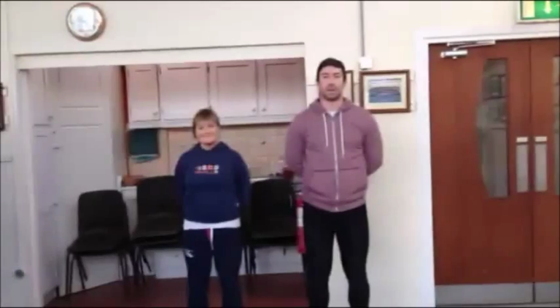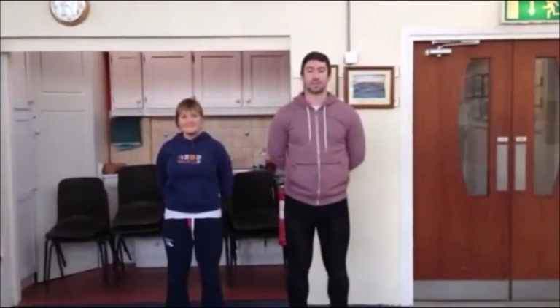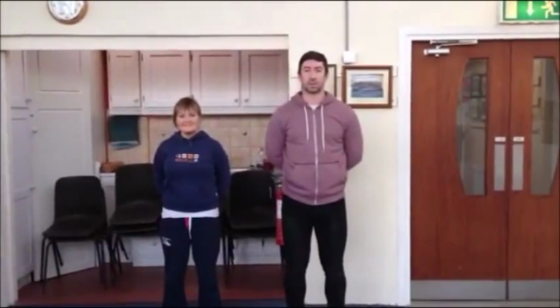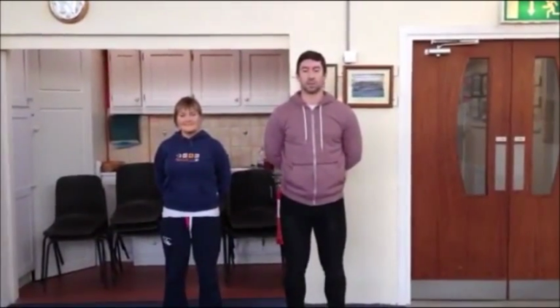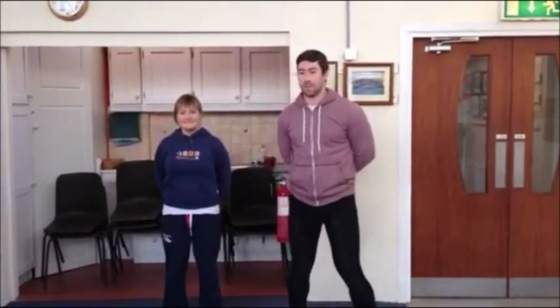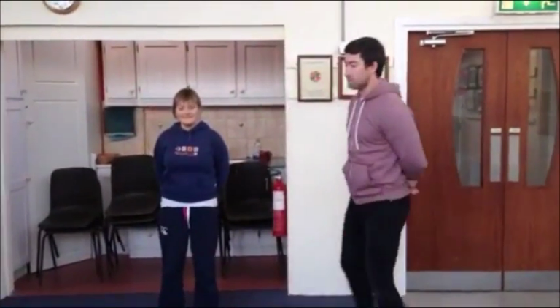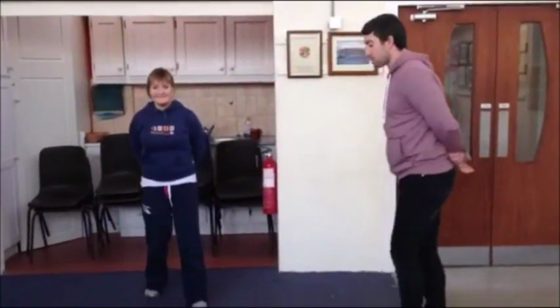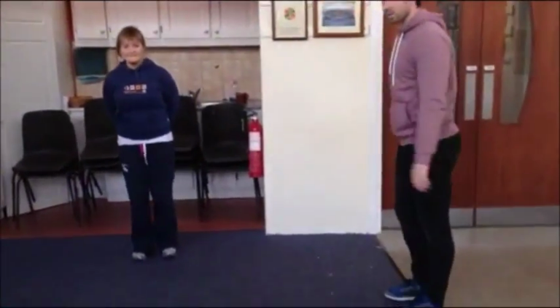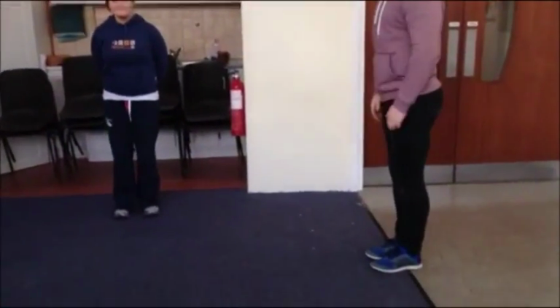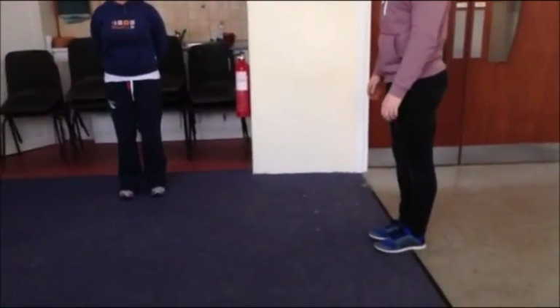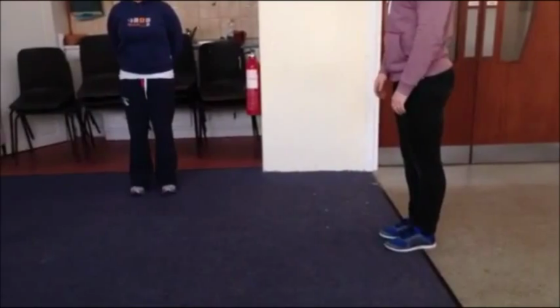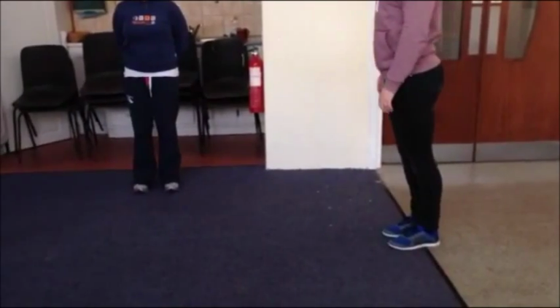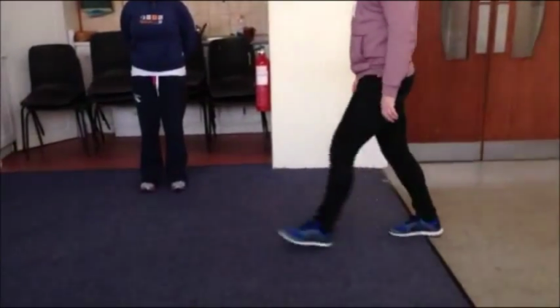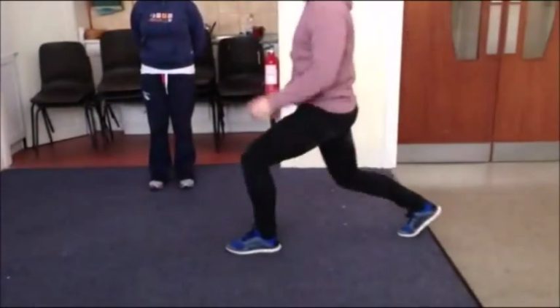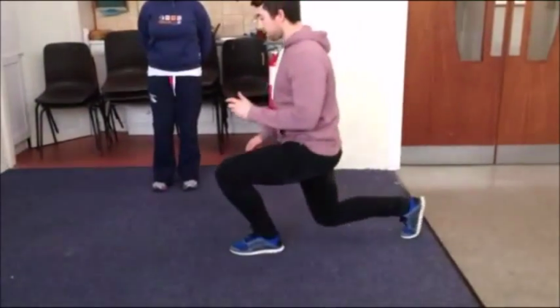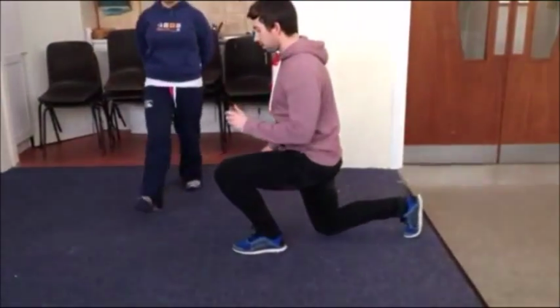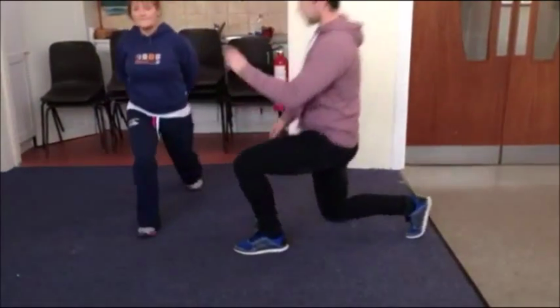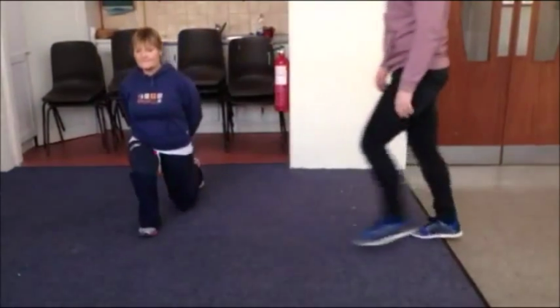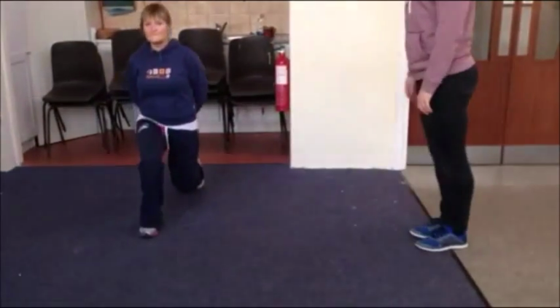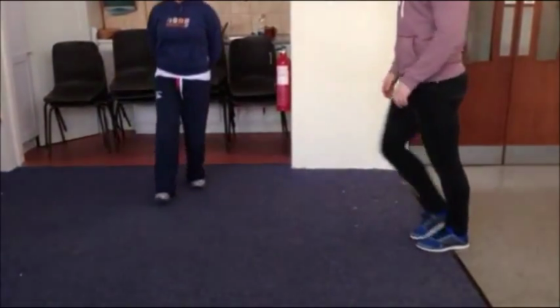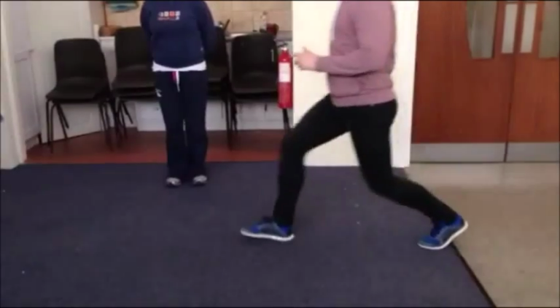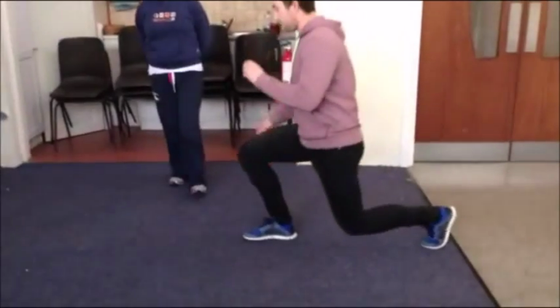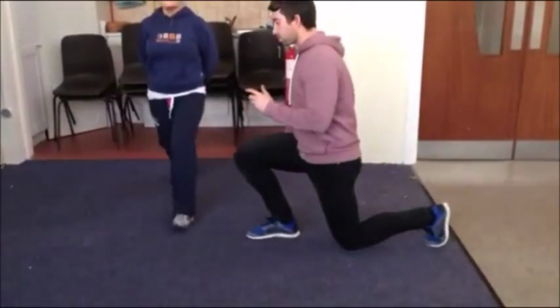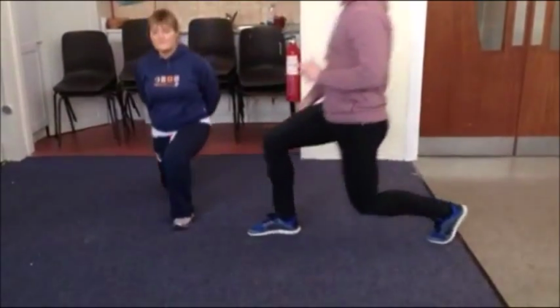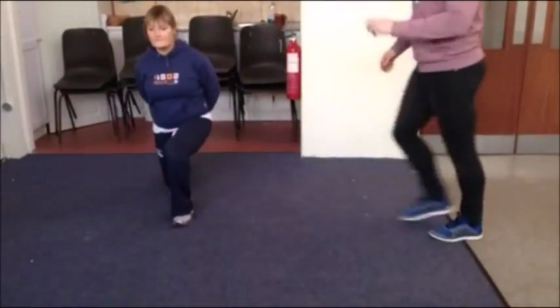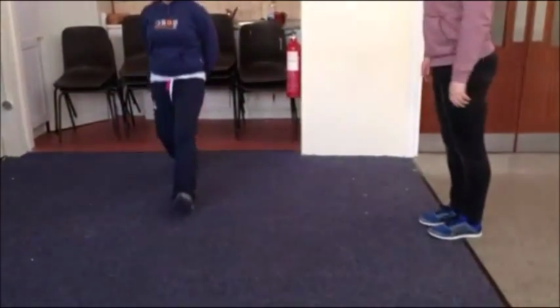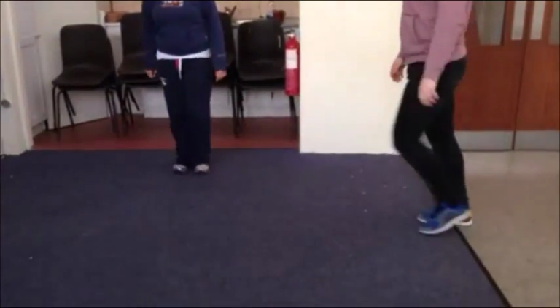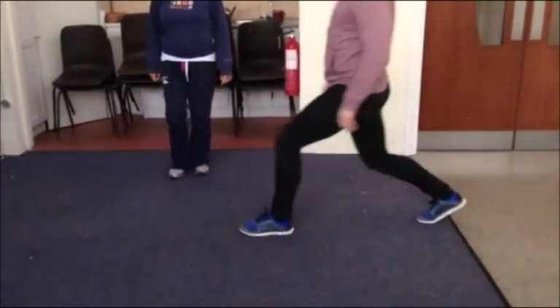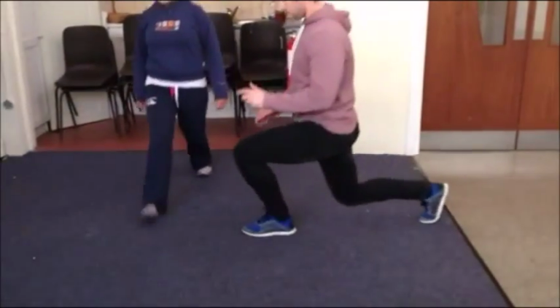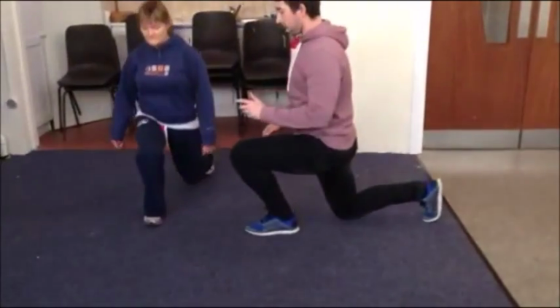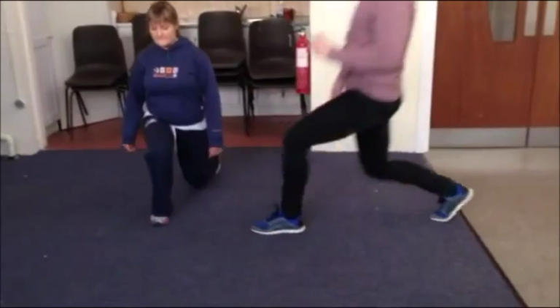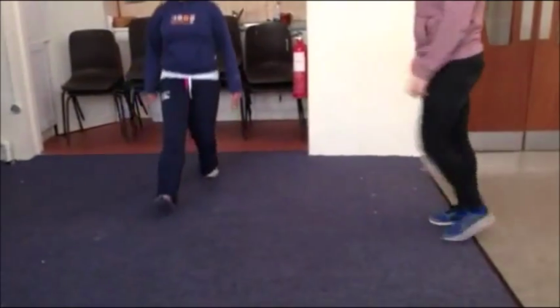Exercise number three is the lunge. Make sure that when we're lunging we're starting with our two feet together, we're taking a step out bending our two knees, we're stepping back, on every second leg. Make sure that when we step out our front knee is not going beyond our toe.